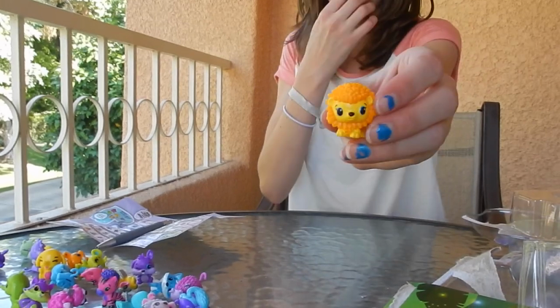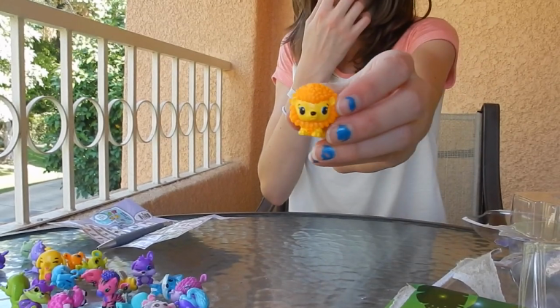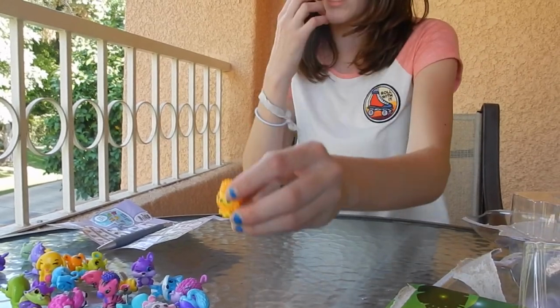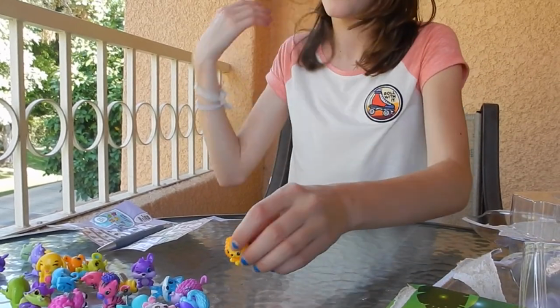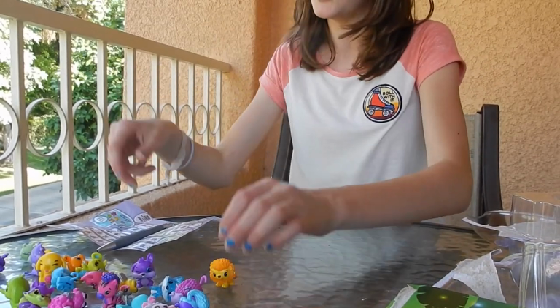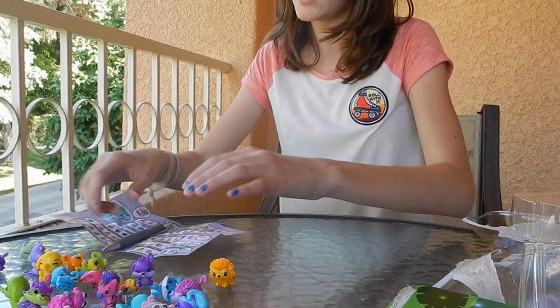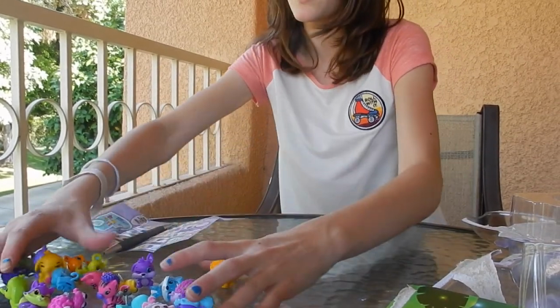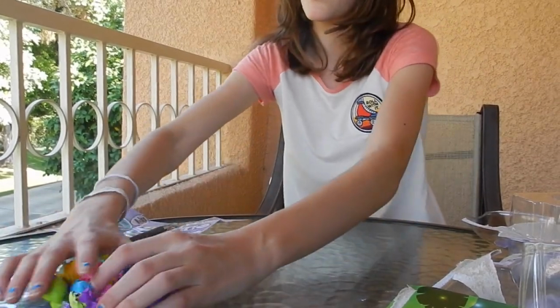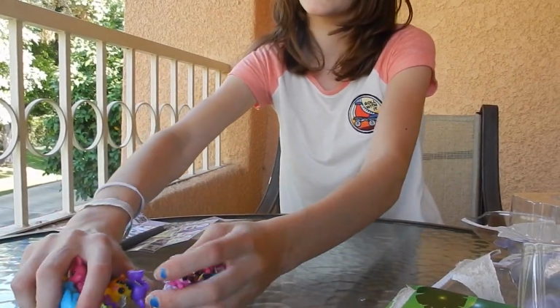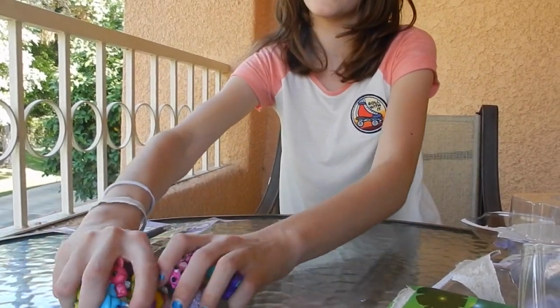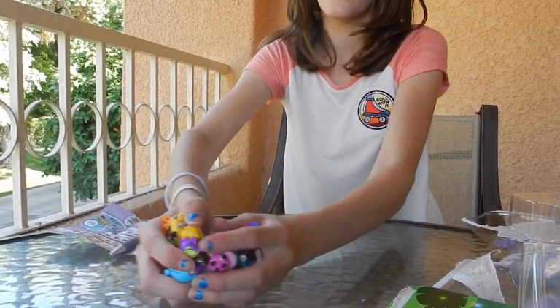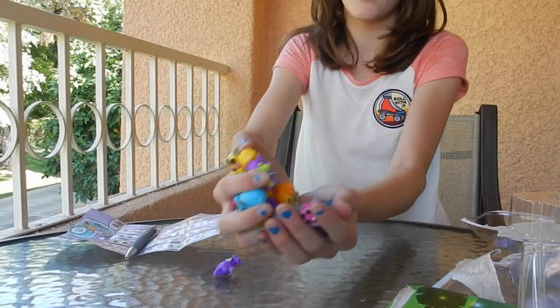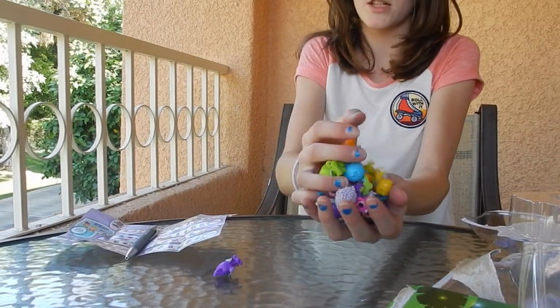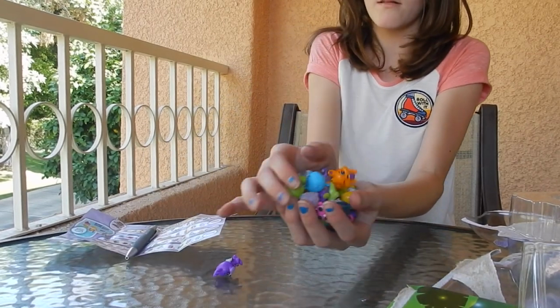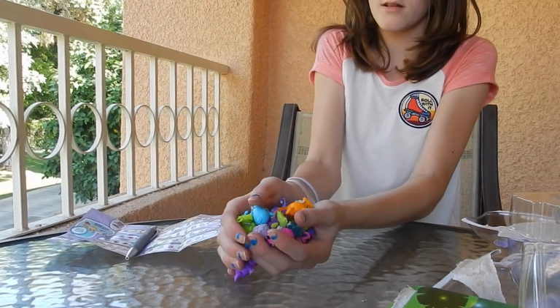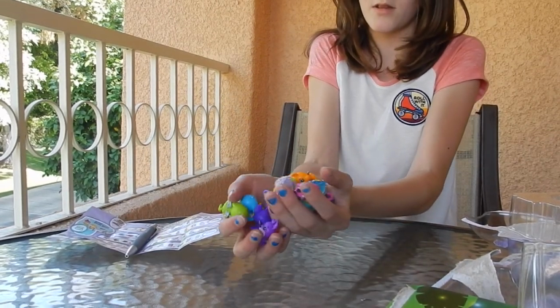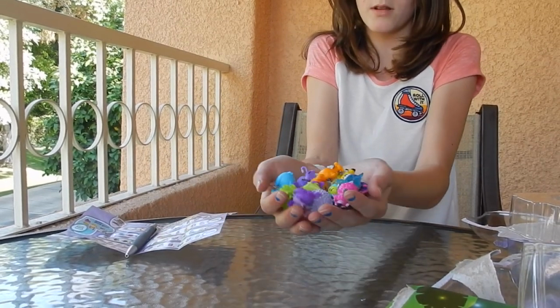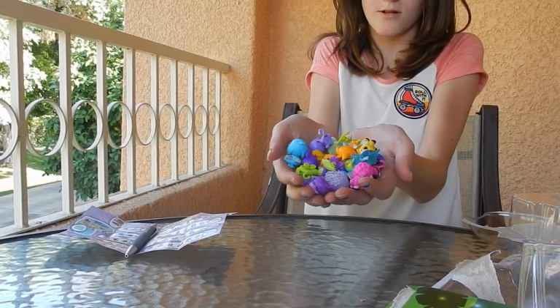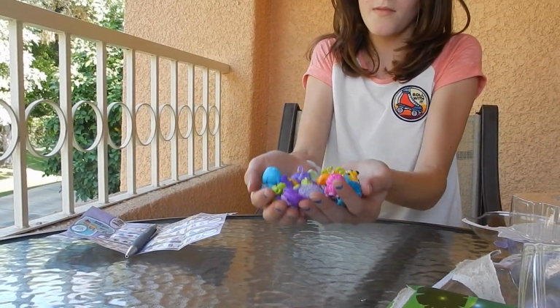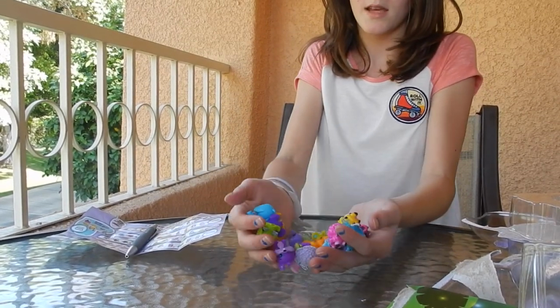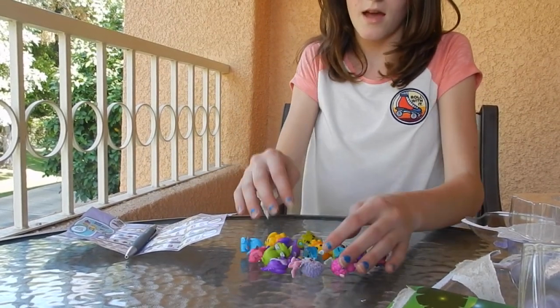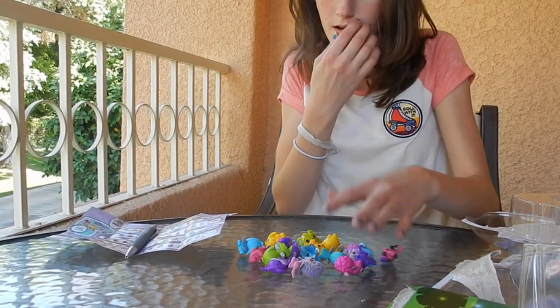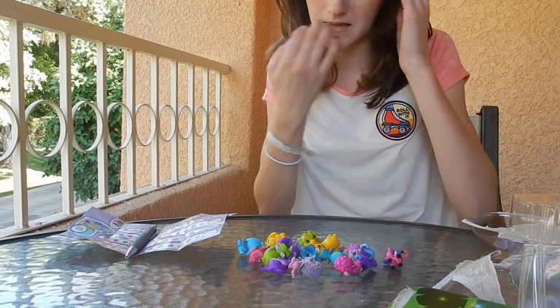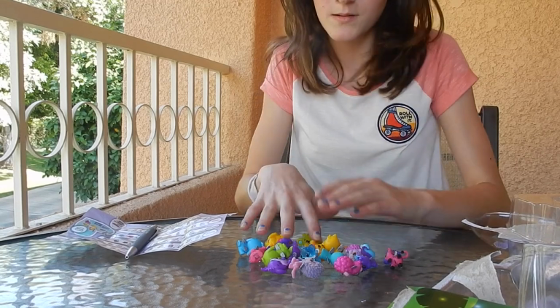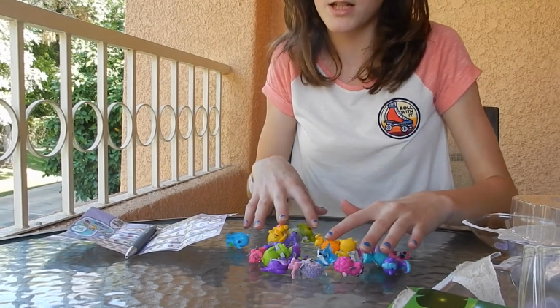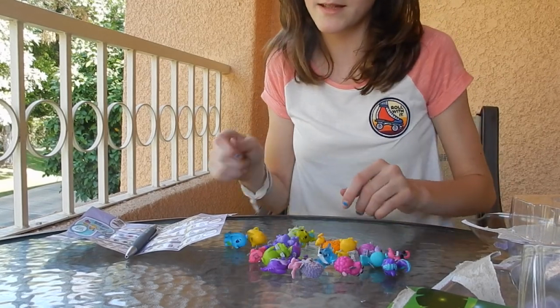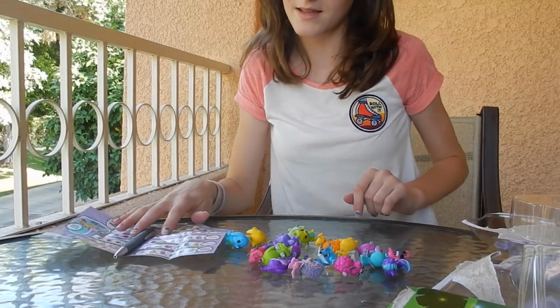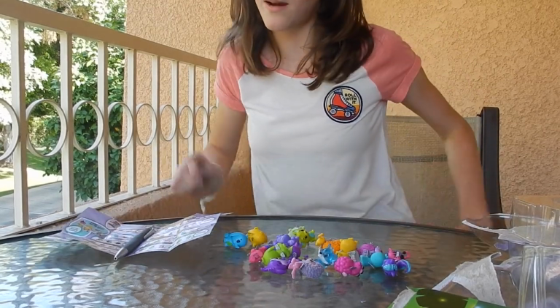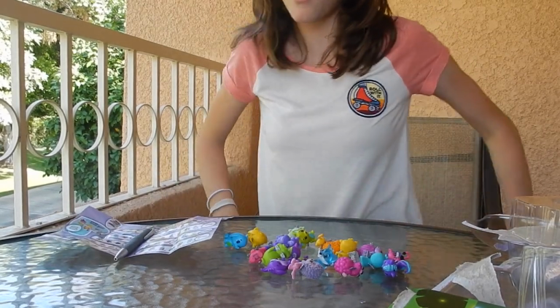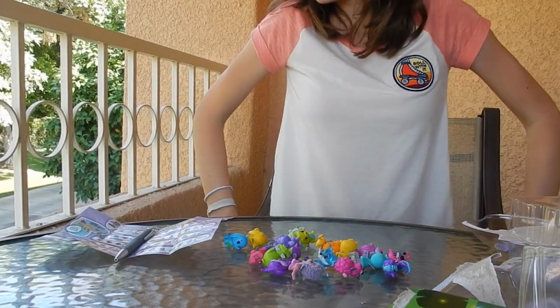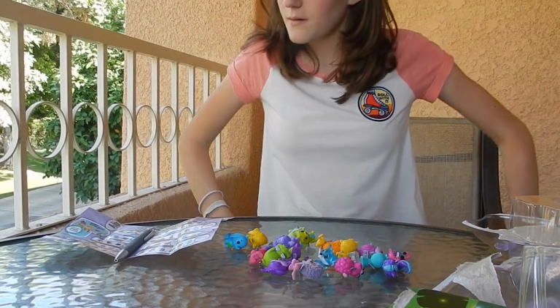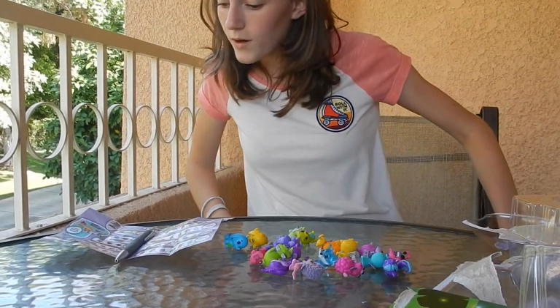And then the last one from the savannah — yay, it's a lion! So we got no duplicates, and I have a giant Hatchimals collectibles collection now. They're all really adorable! Thank you all so much for watching — please click like and subscribe, and in the comments let me know which one is your favorite.